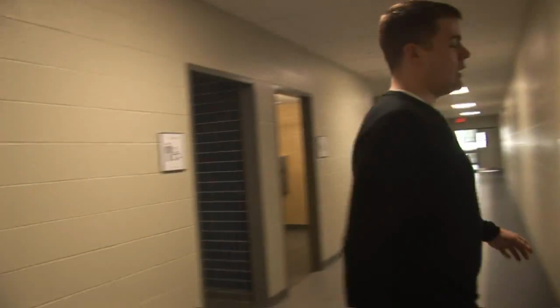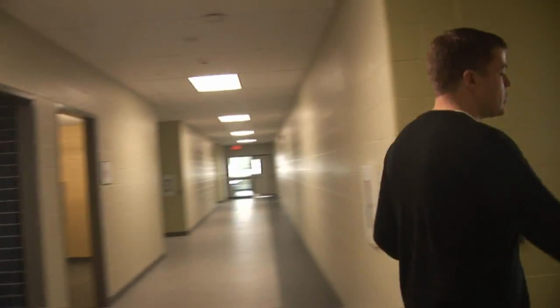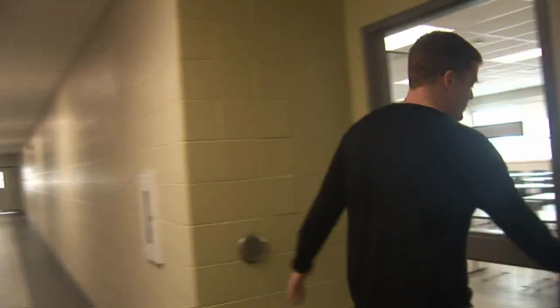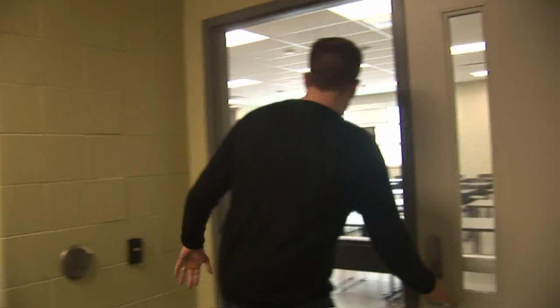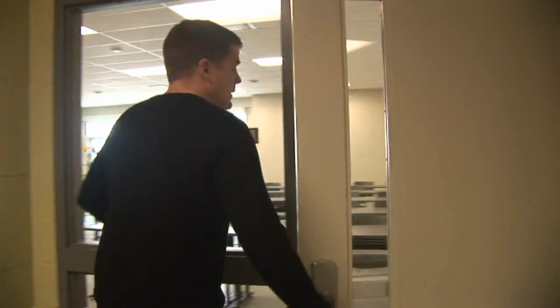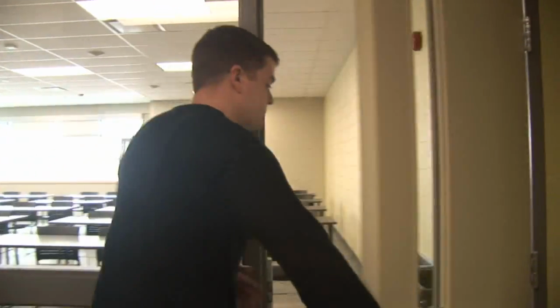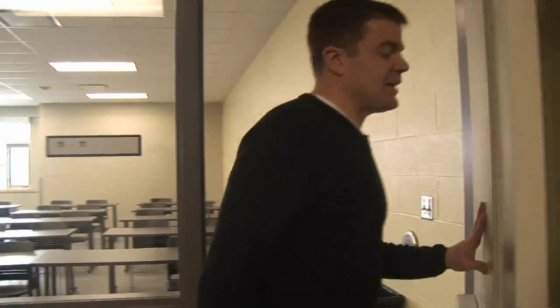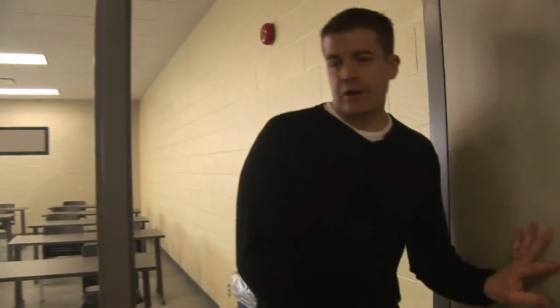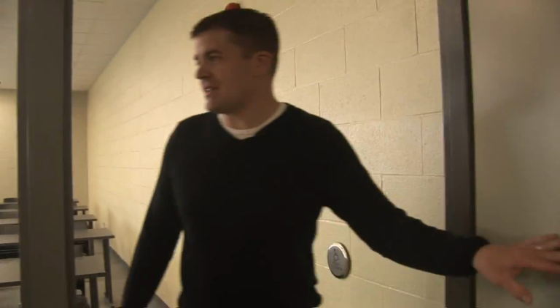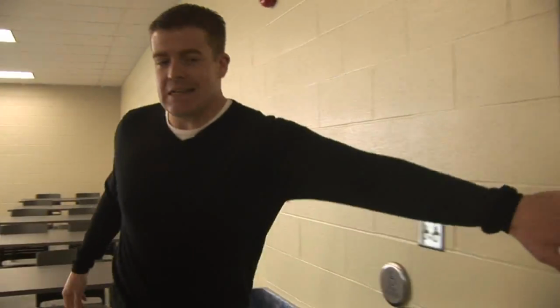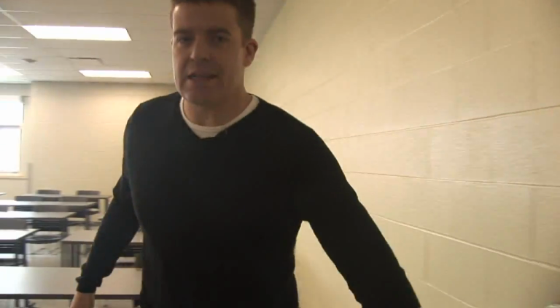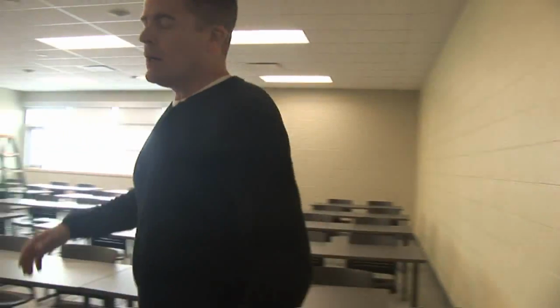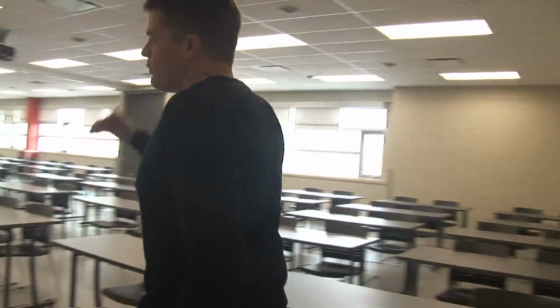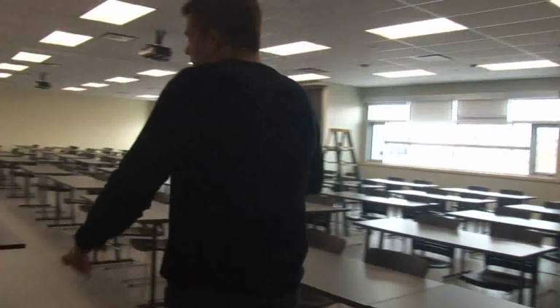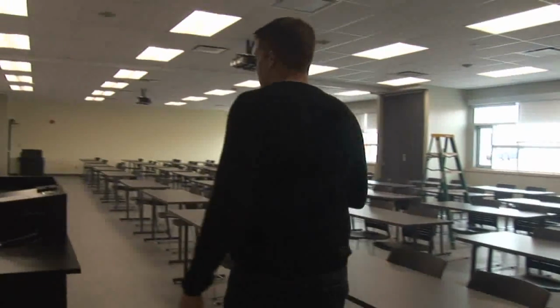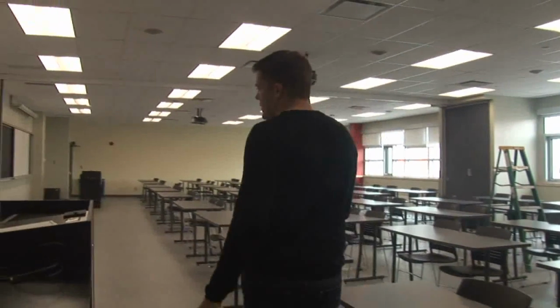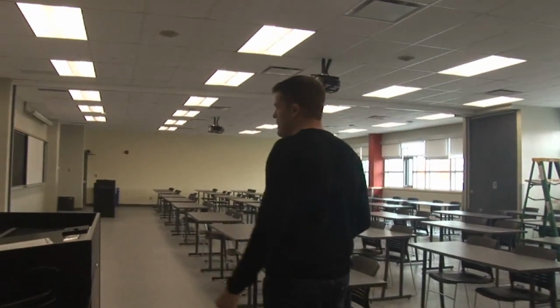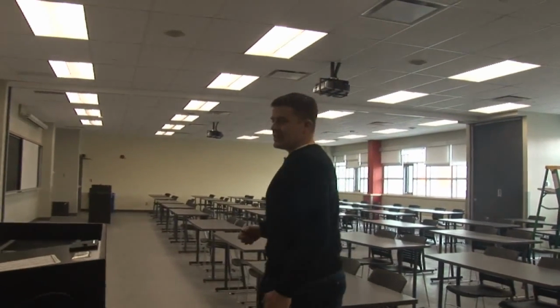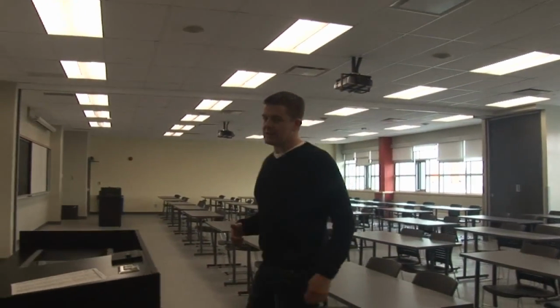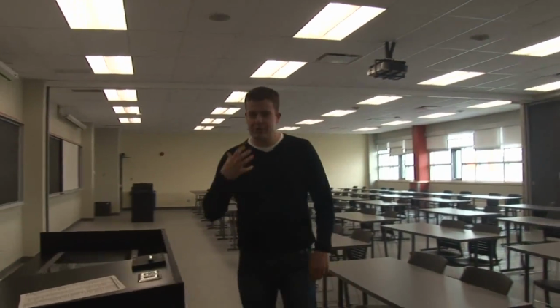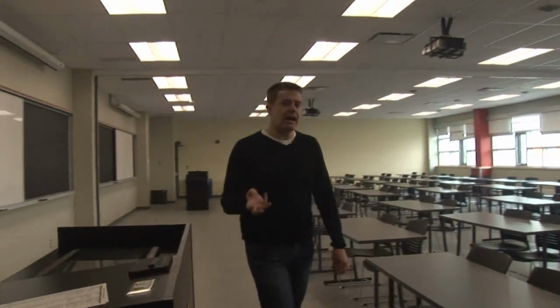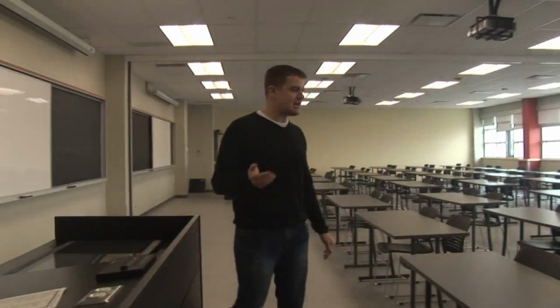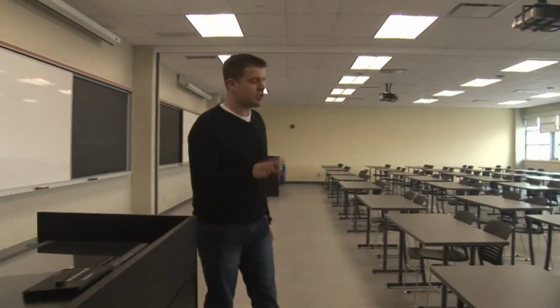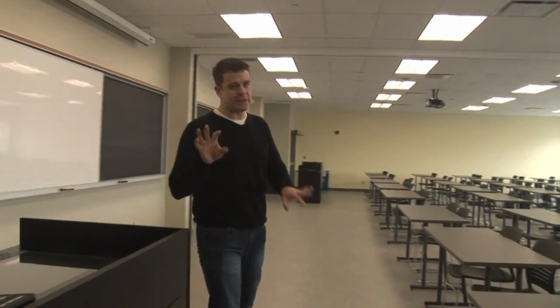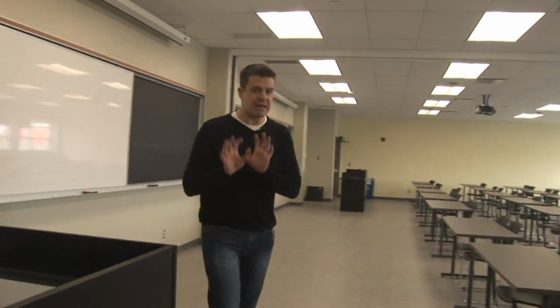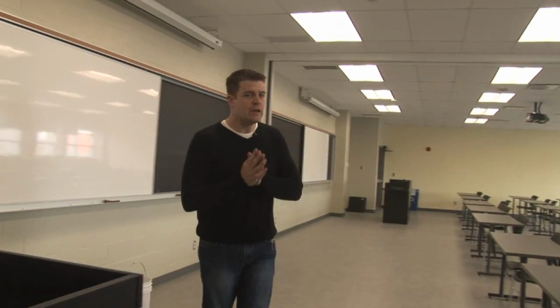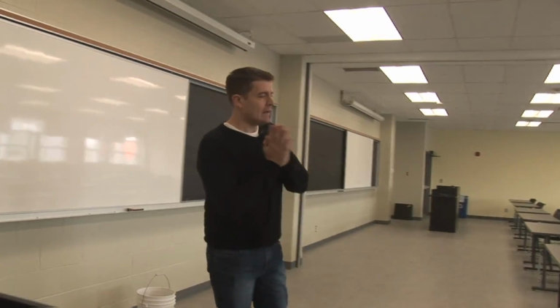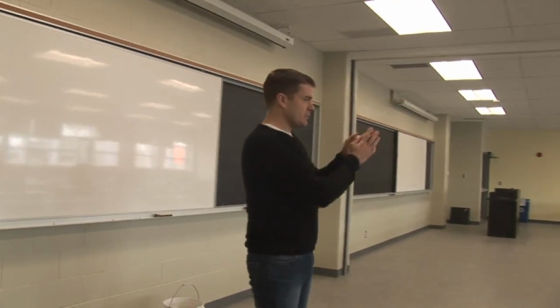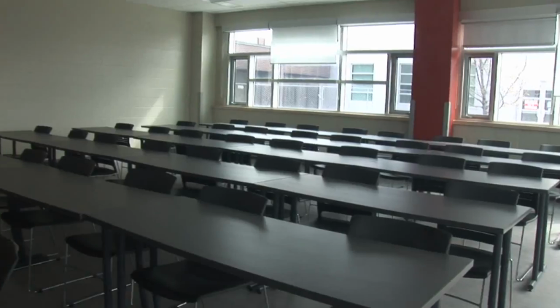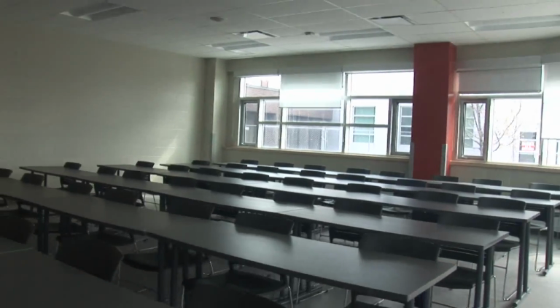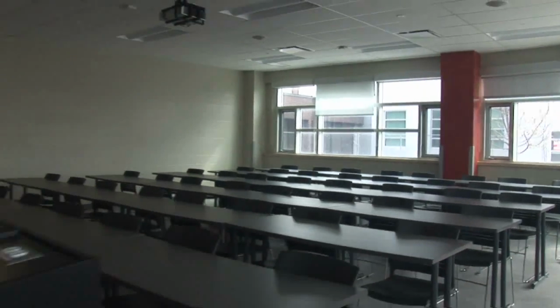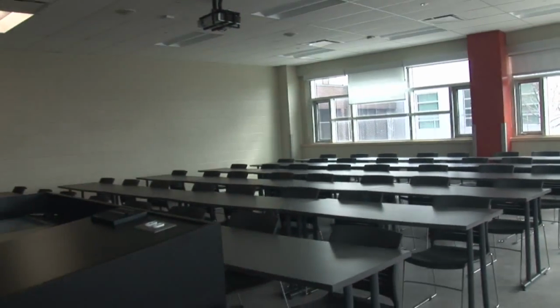A lot of new classroom space. Since I've been here, which is seven years now, times you'll get class space that's just simply not big enough. And I think Durham College has done well to address that.